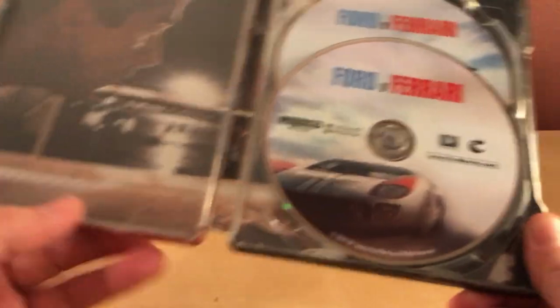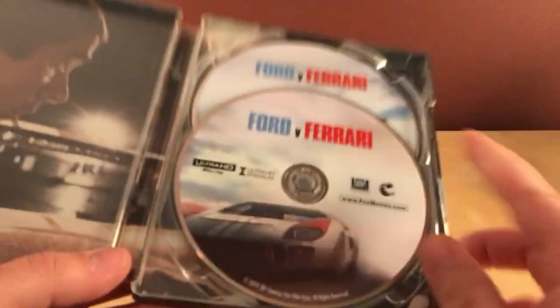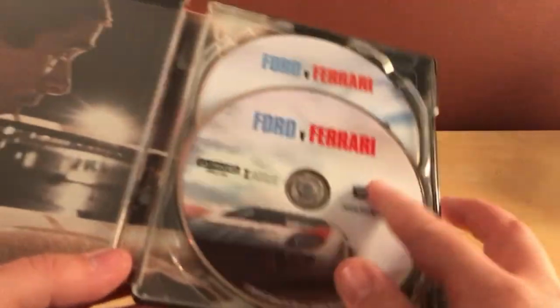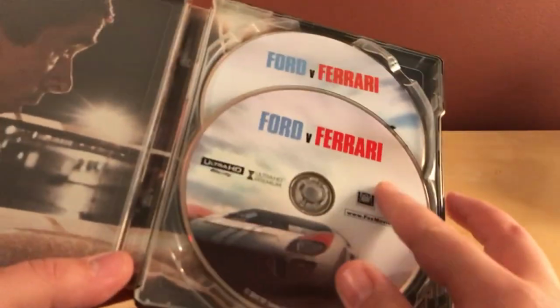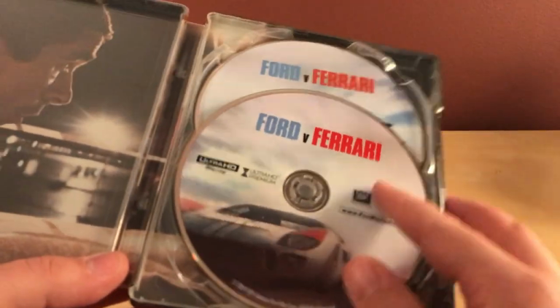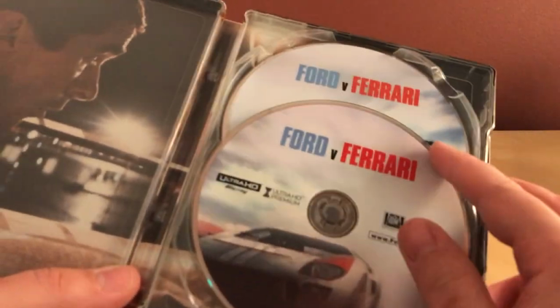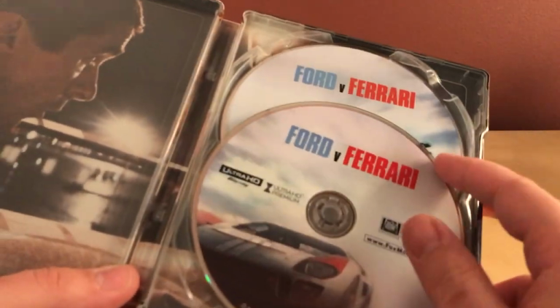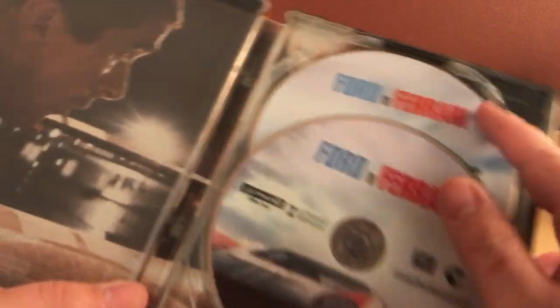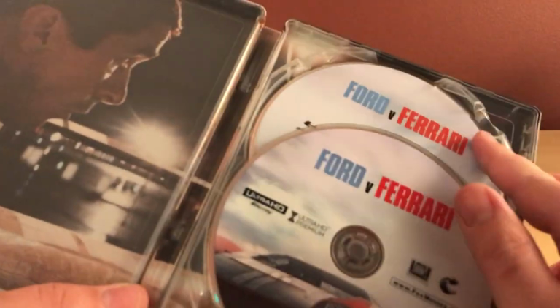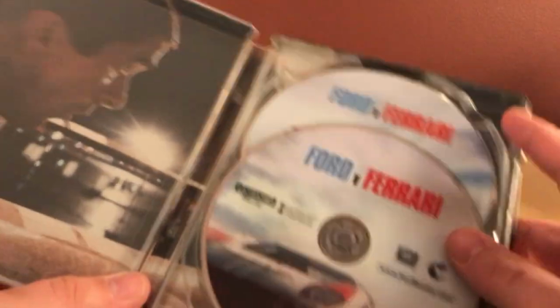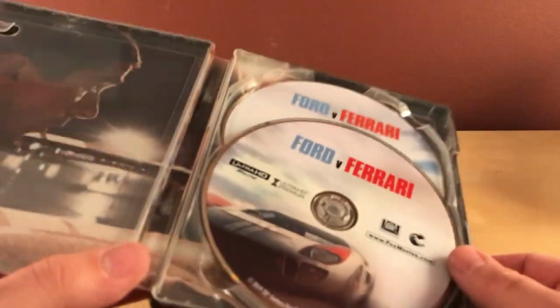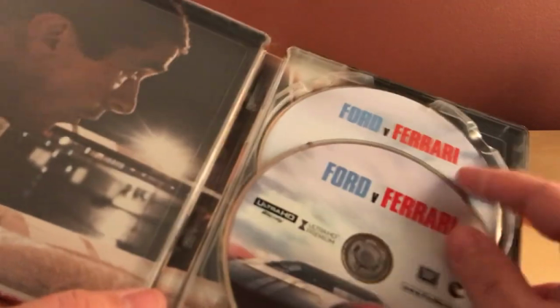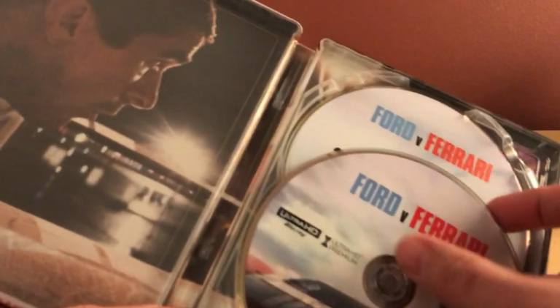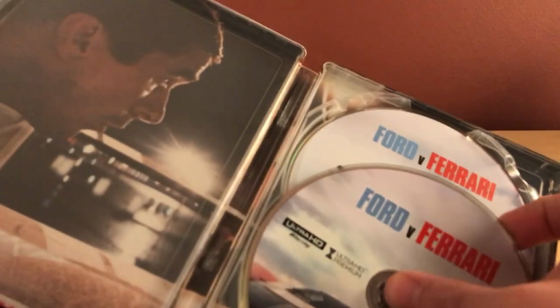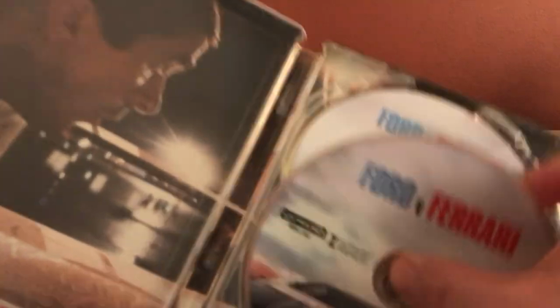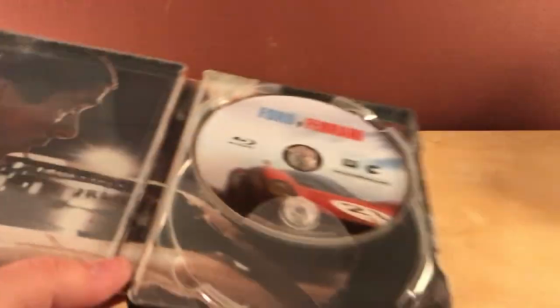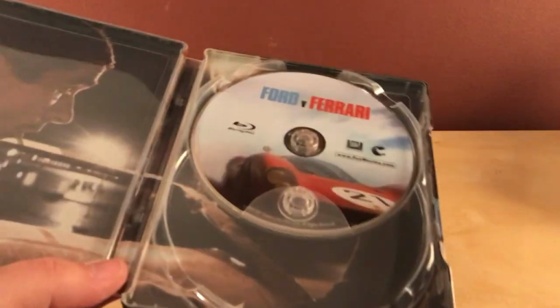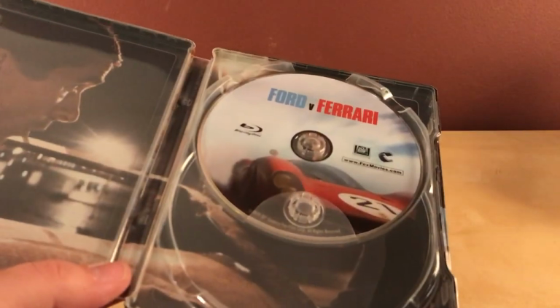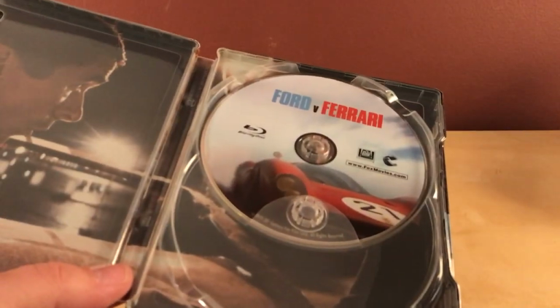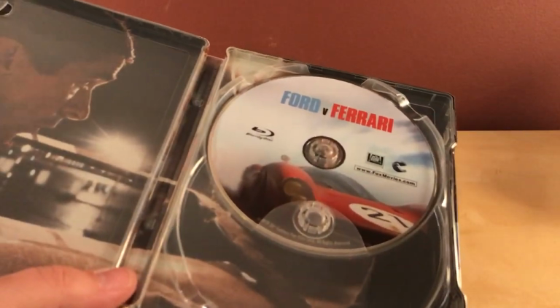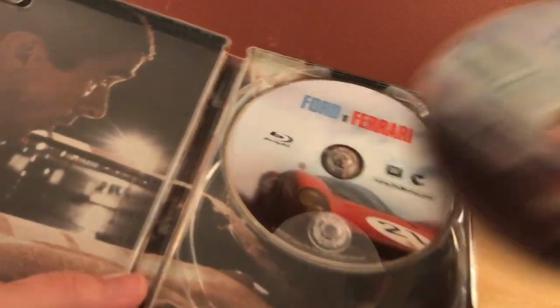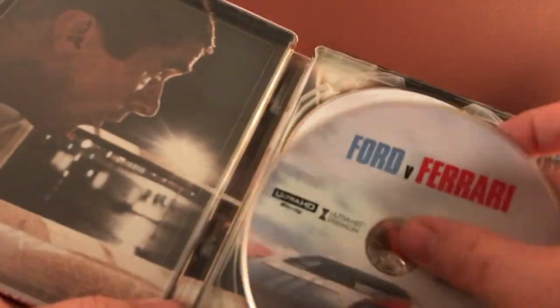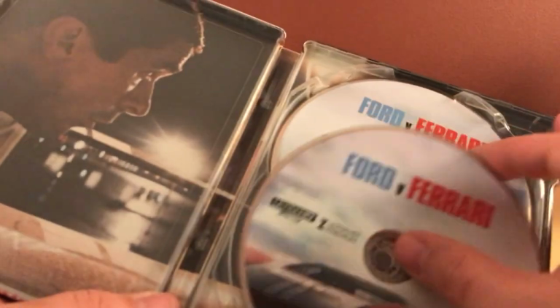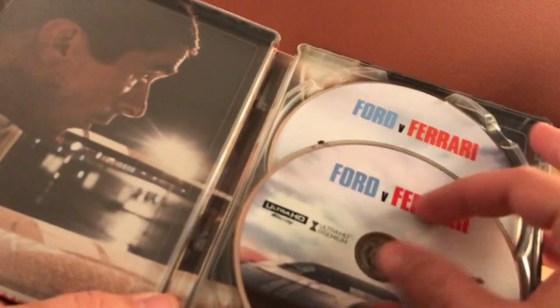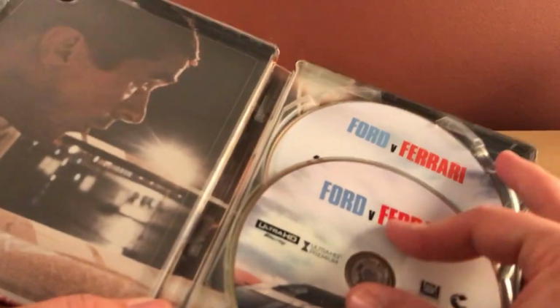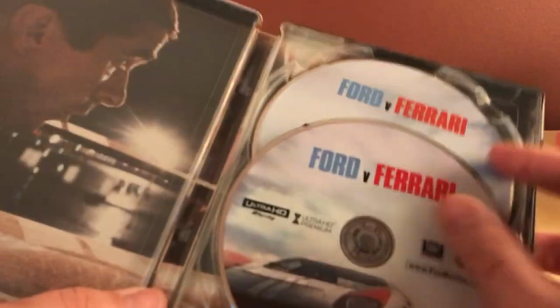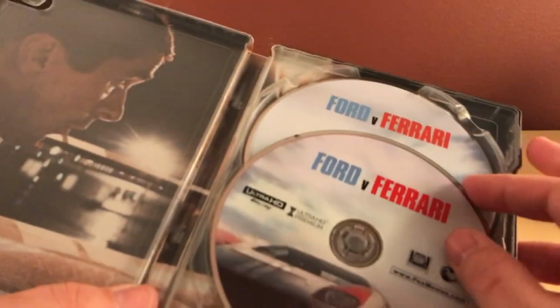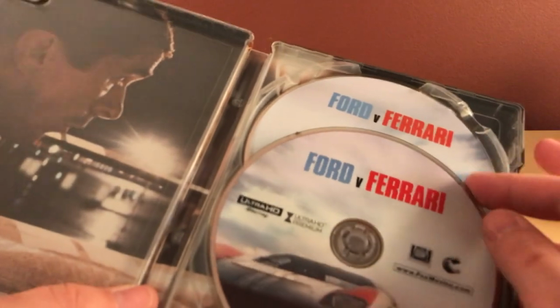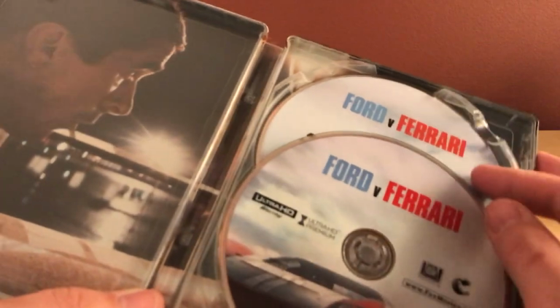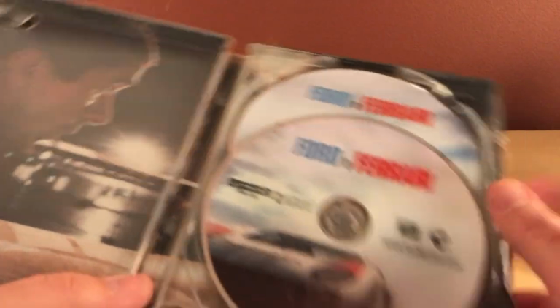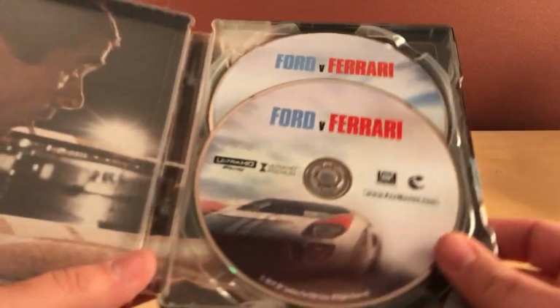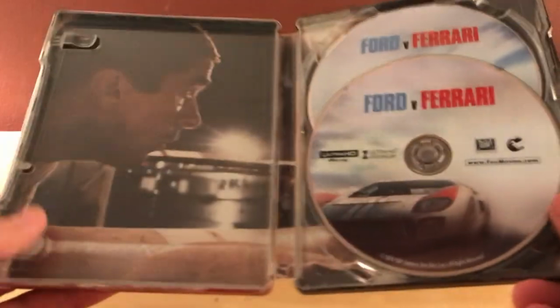I think there's actually art on the disc, which is cool. I feel like that's kind of rare now with Blu-rays and 4Ks and stuff, but that's cool.